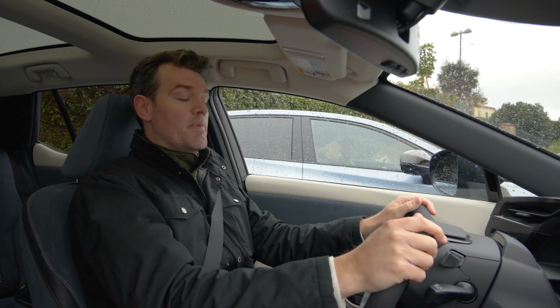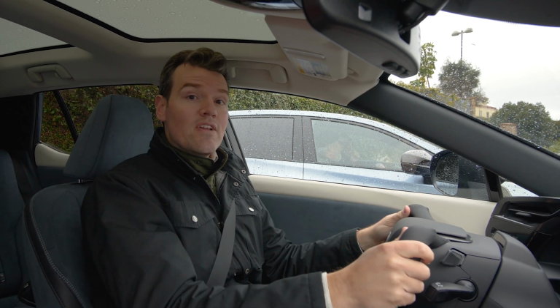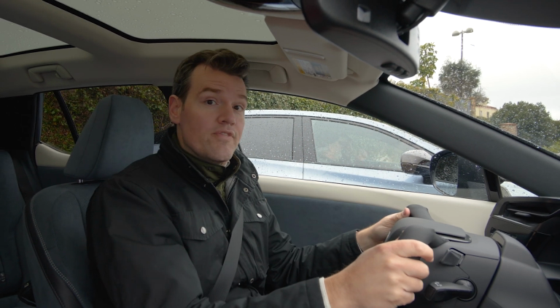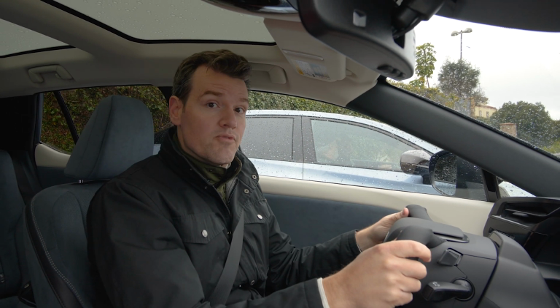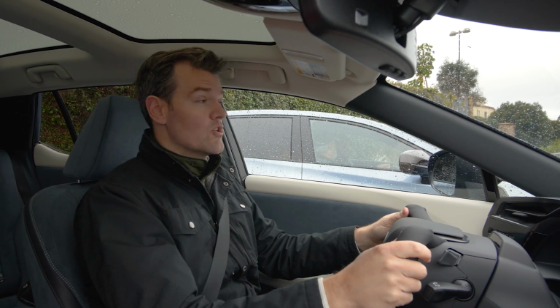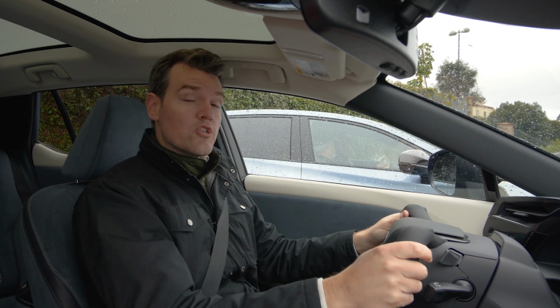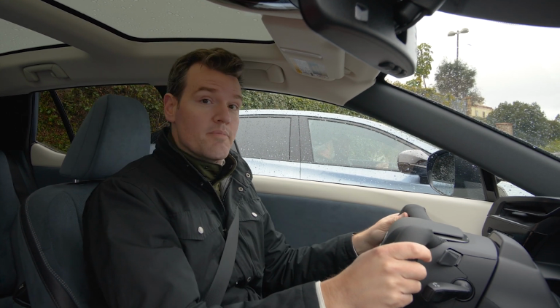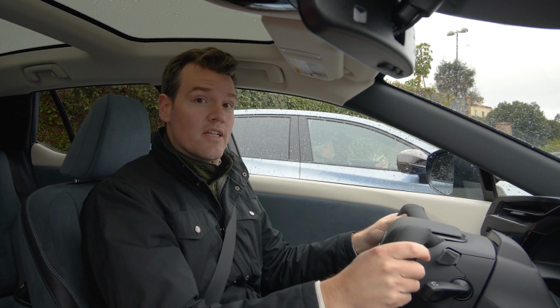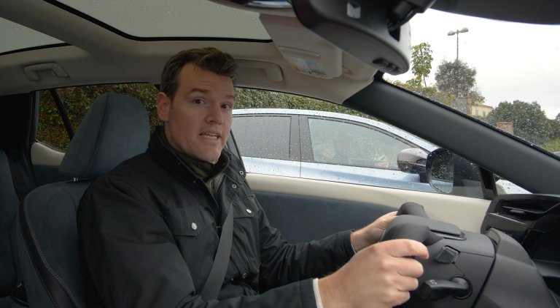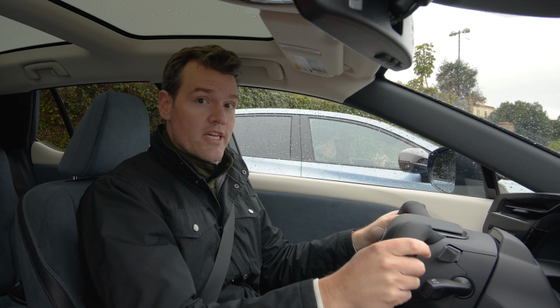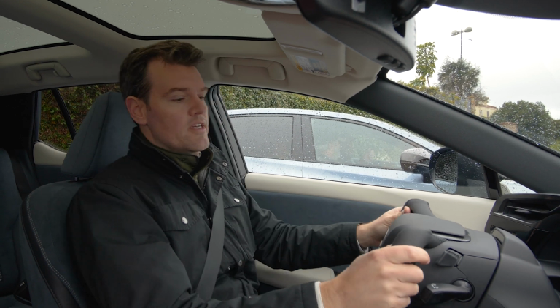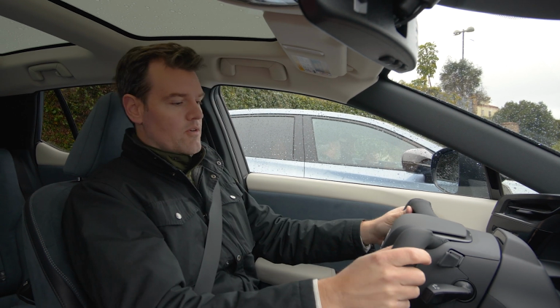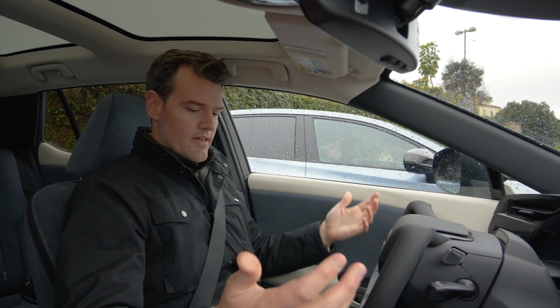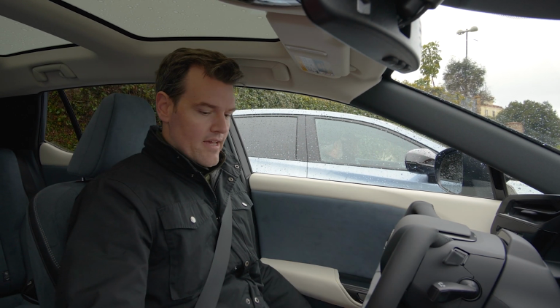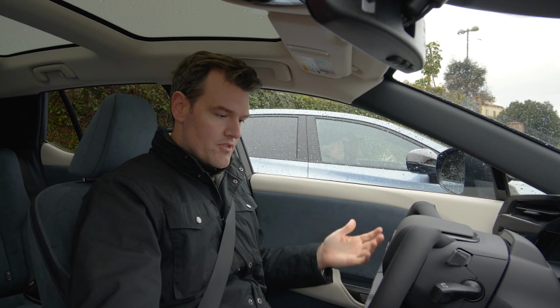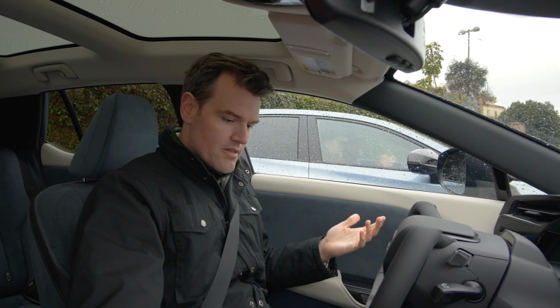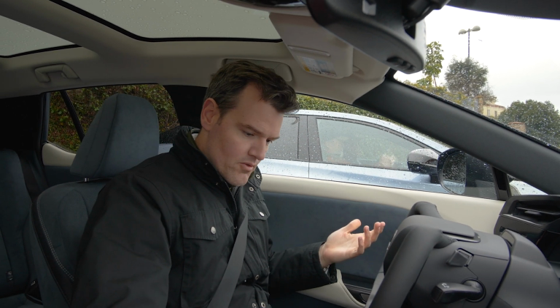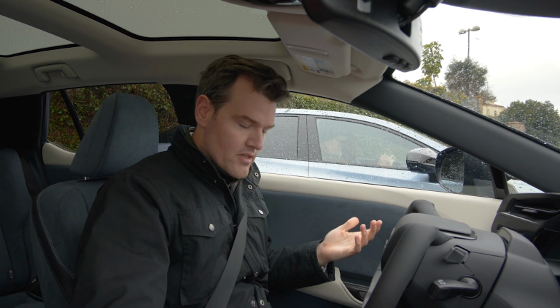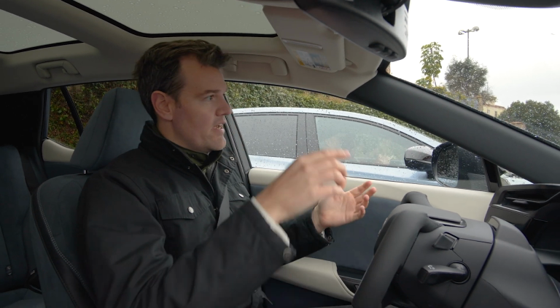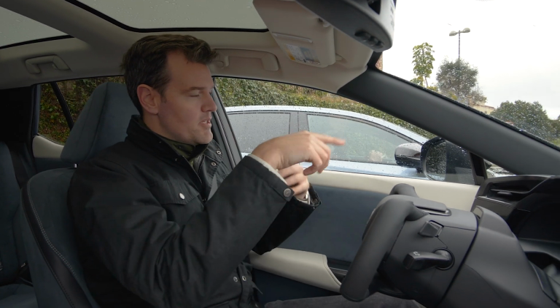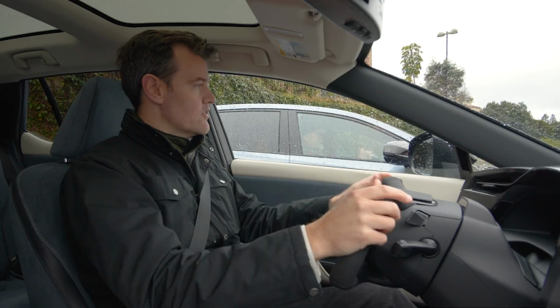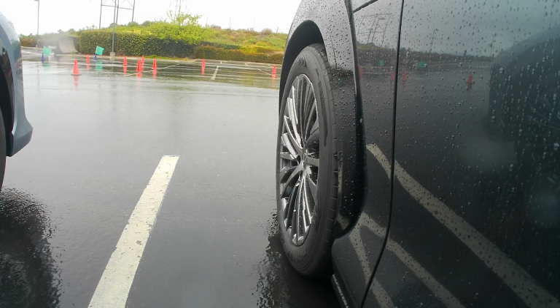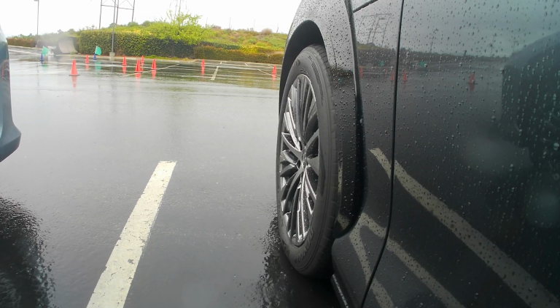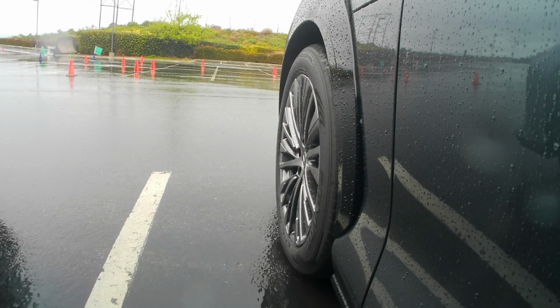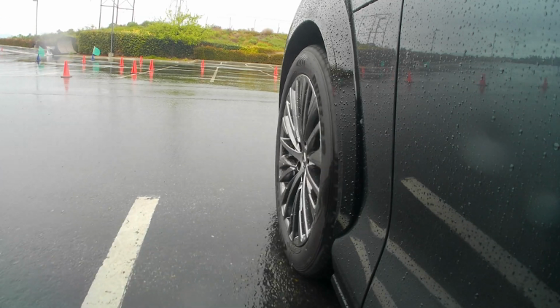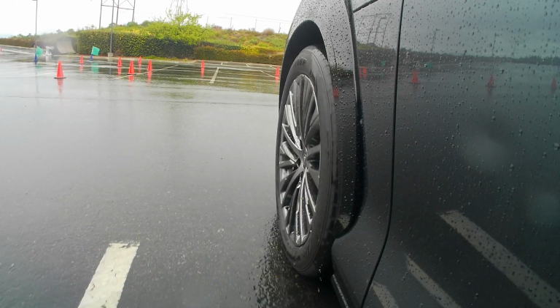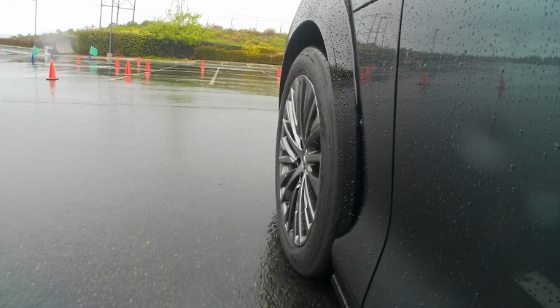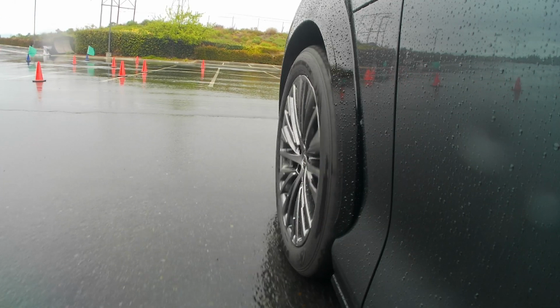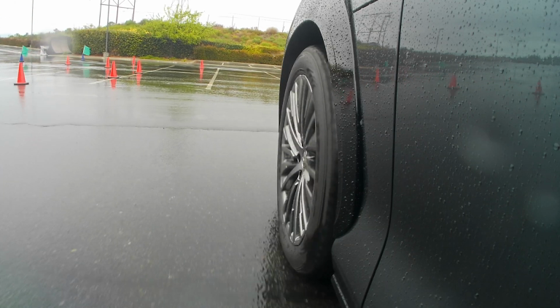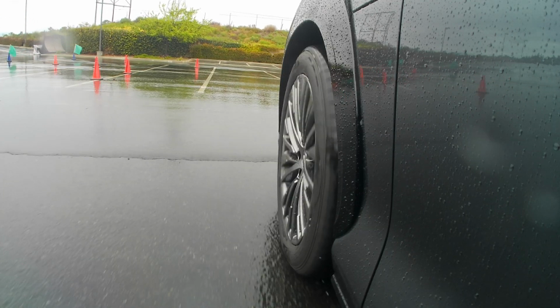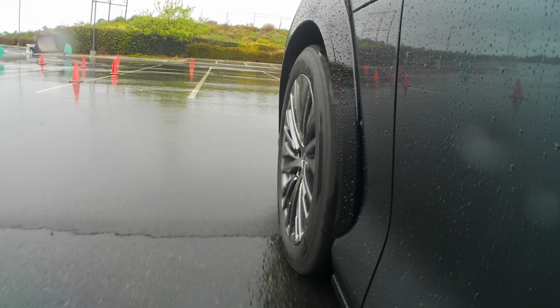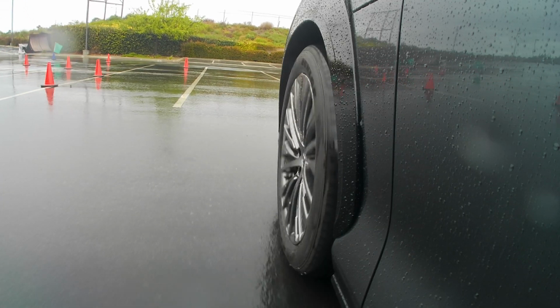I've never driven this before, so you are joining me on the maiden voyage. I've never used this thing before. We're going to put it in drive and be on a little cone course here. So here we go into the future.